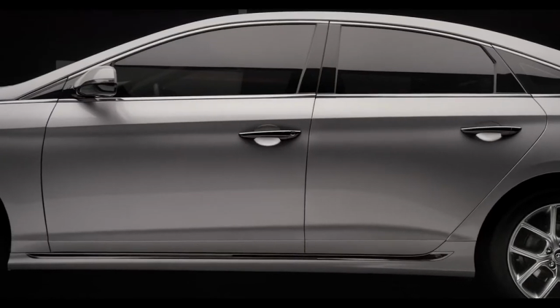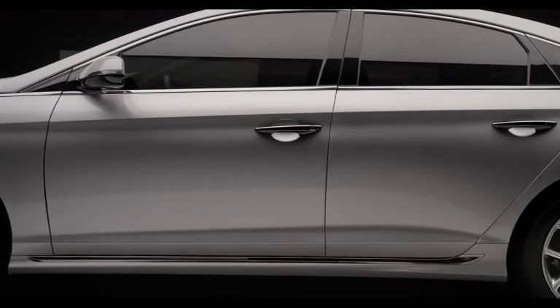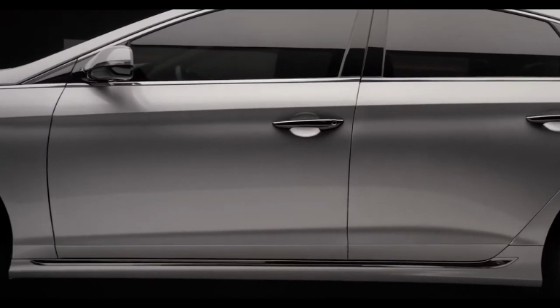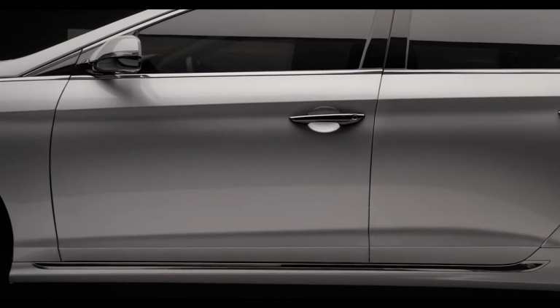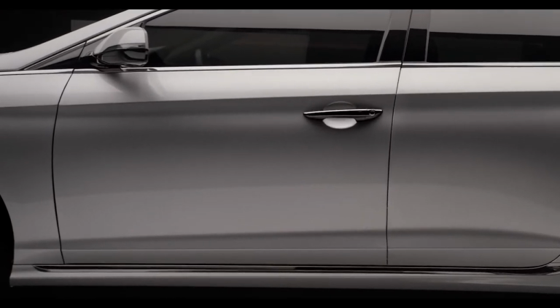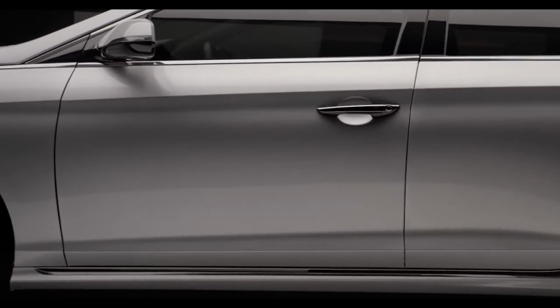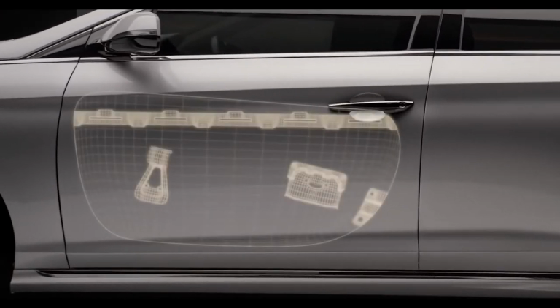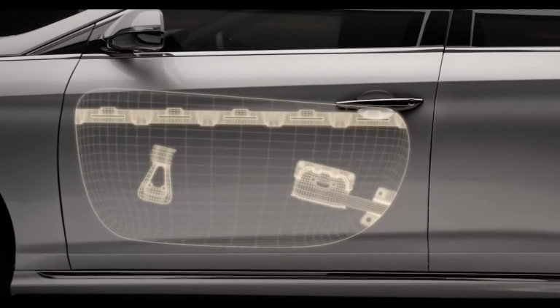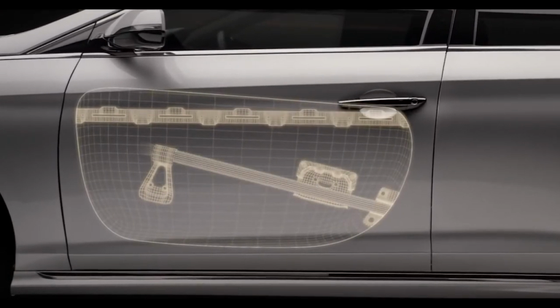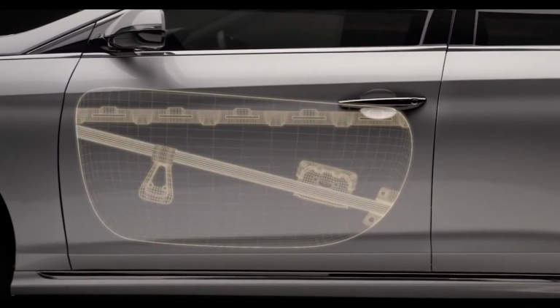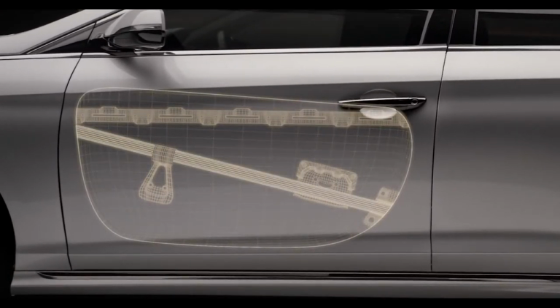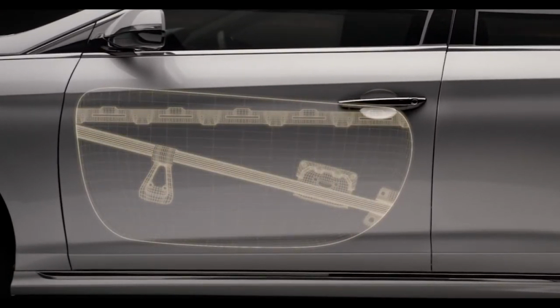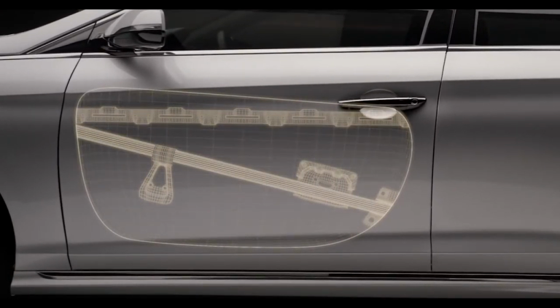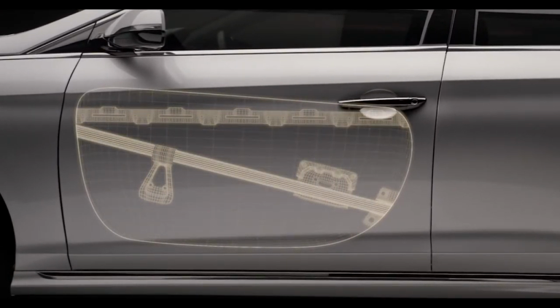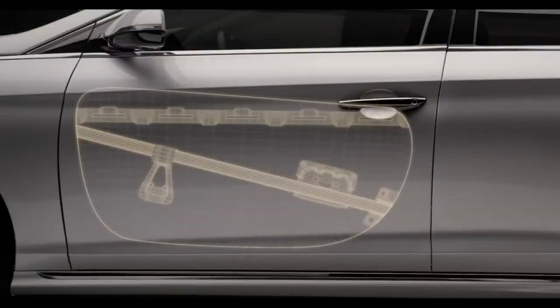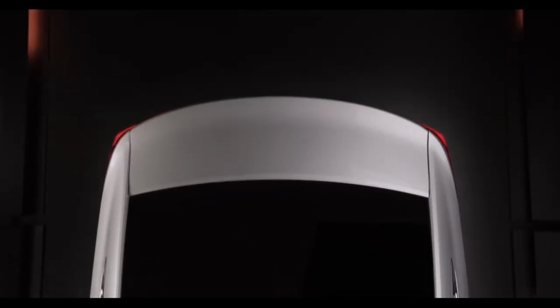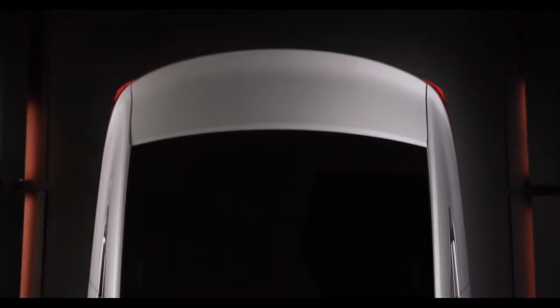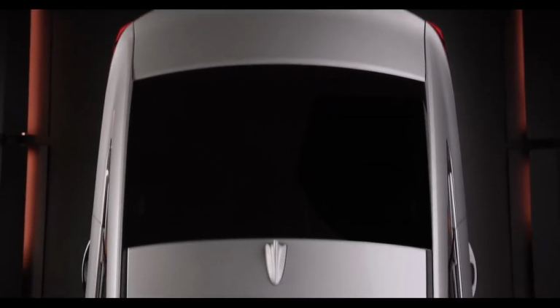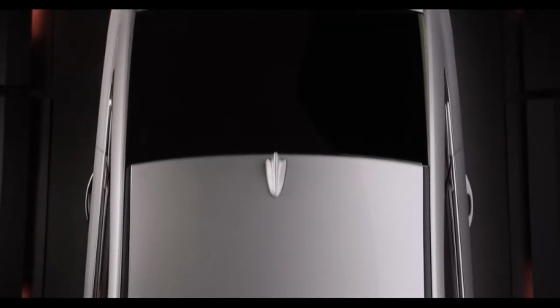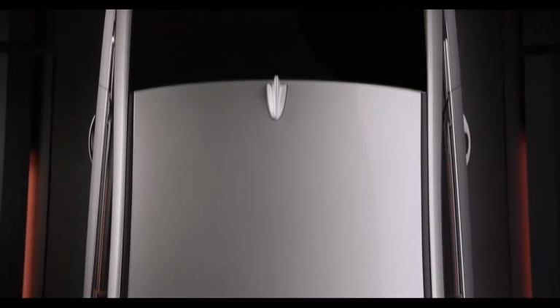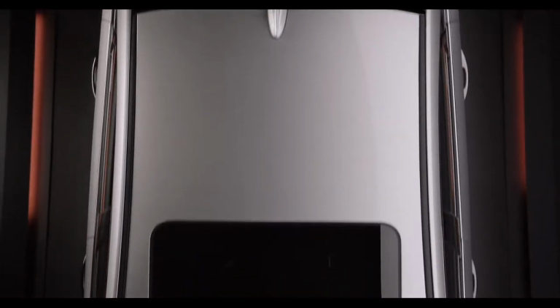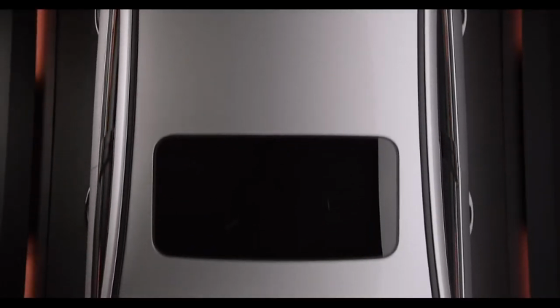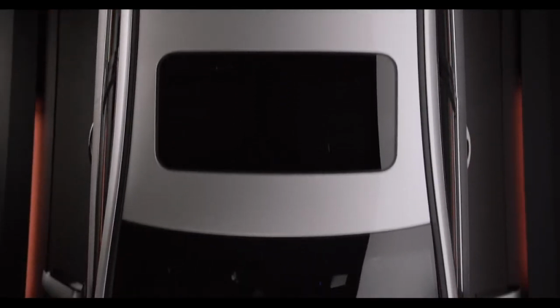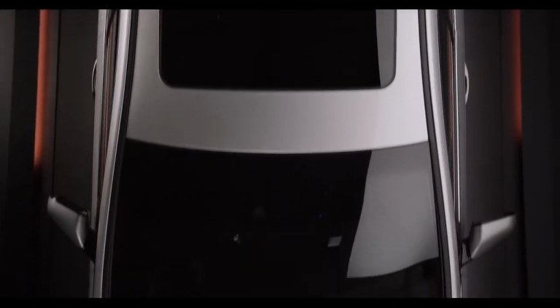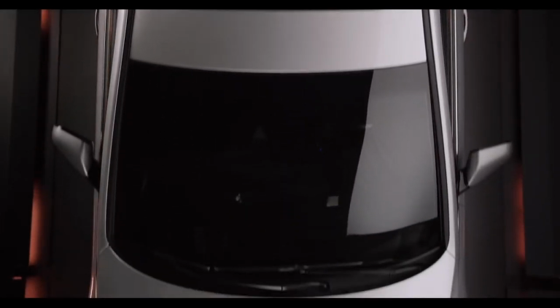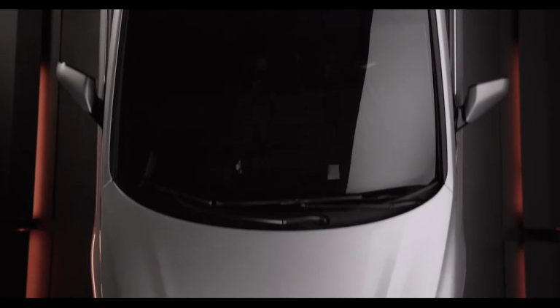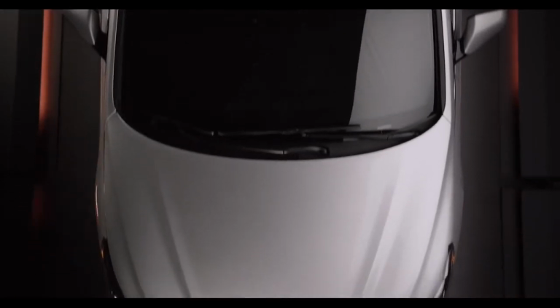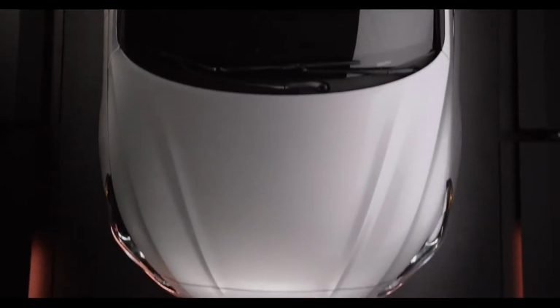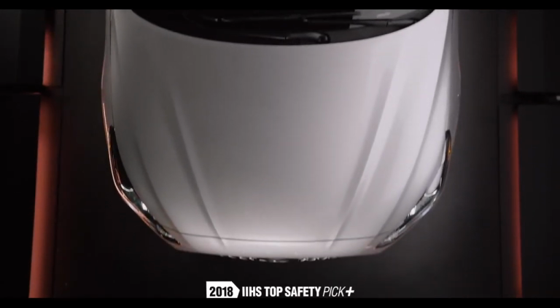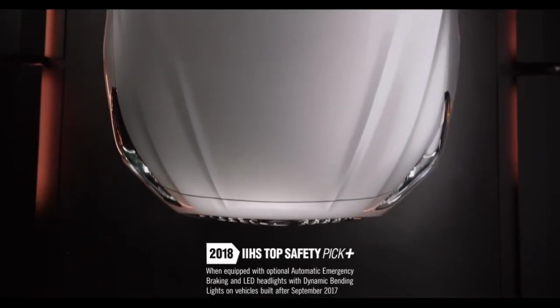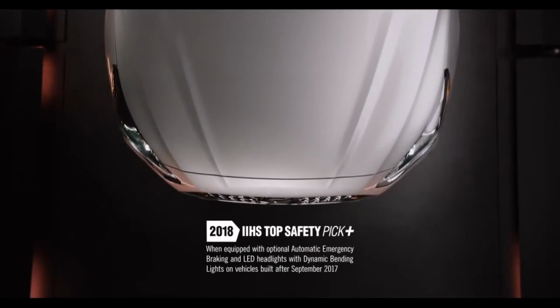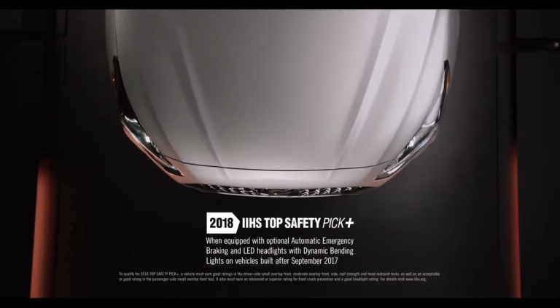And in instances of side collisions, we've engineered impact beams into the doors to better protect occupants. In fact, the Sonata excels at safety so well that the Insurance Institute for Highway Safety chose it as a Top Safety Pick Plus for 2018.